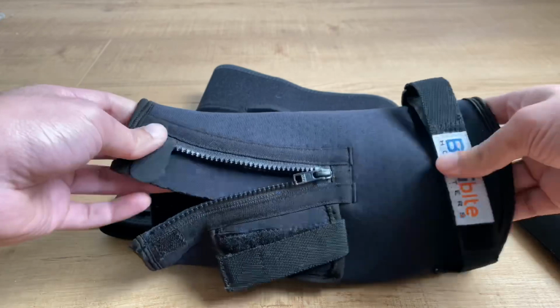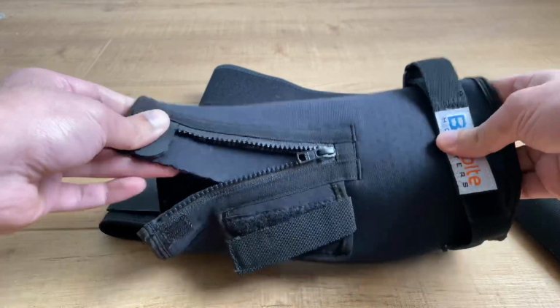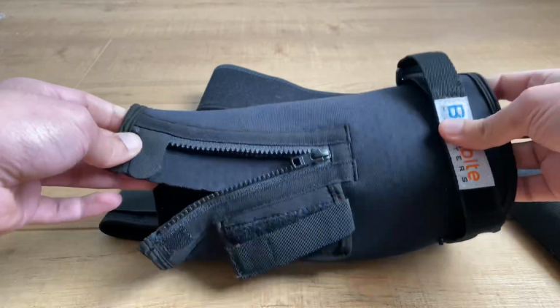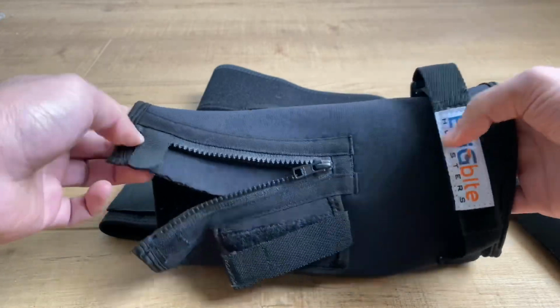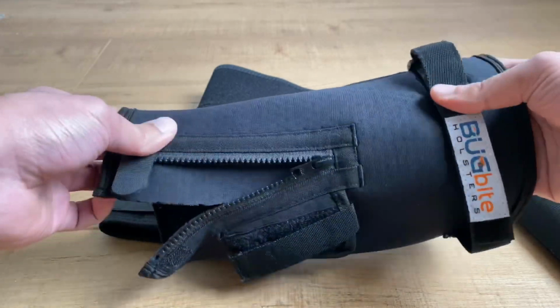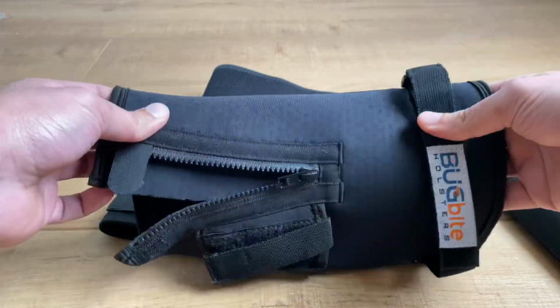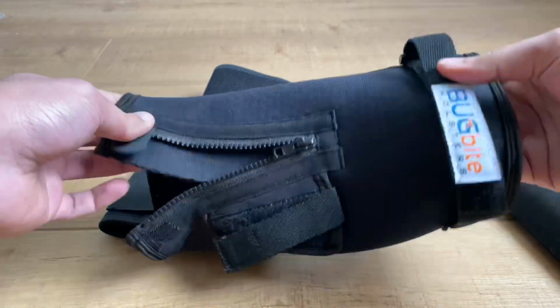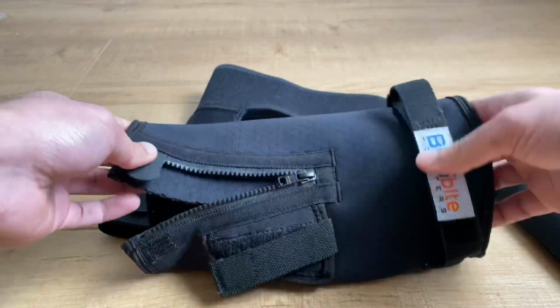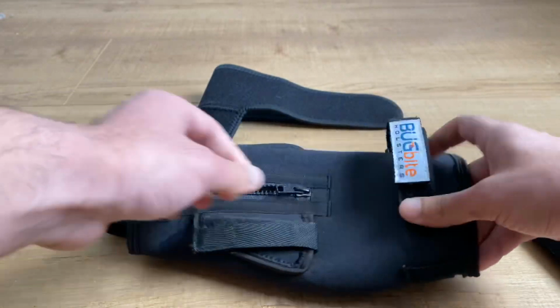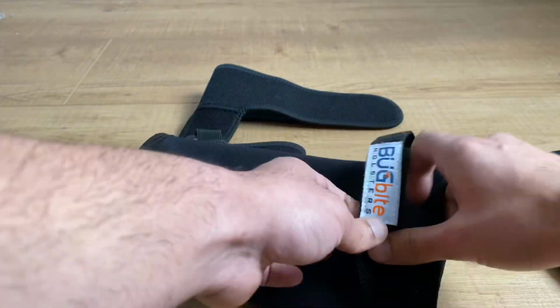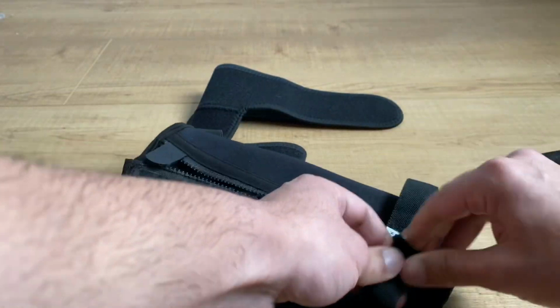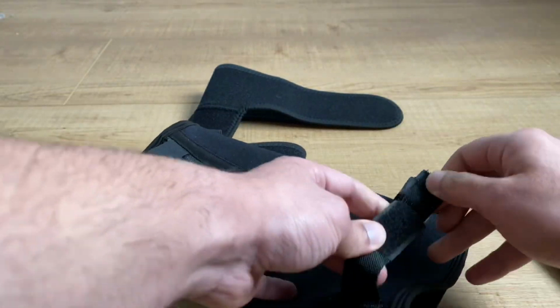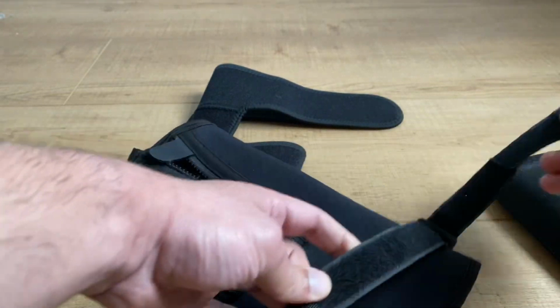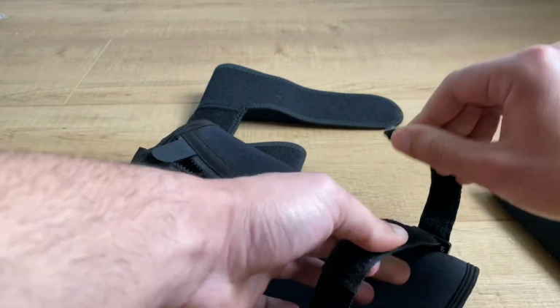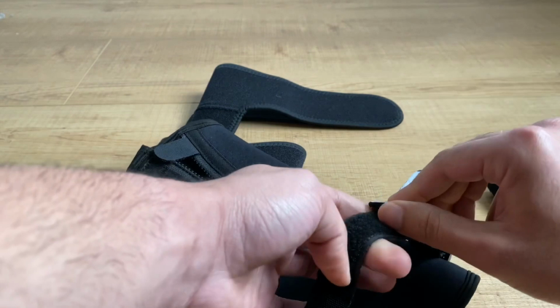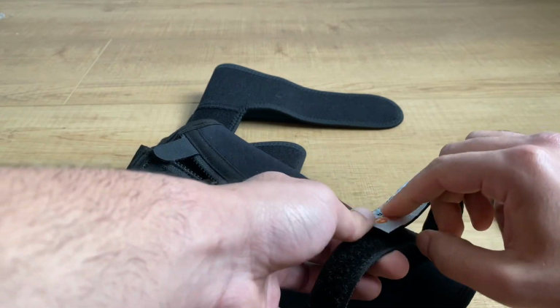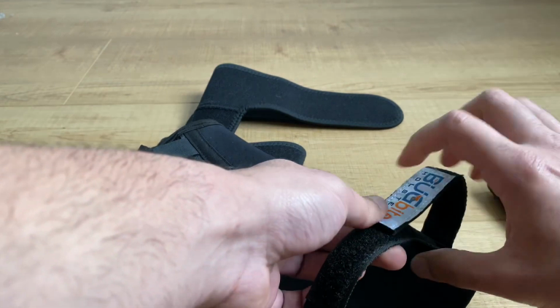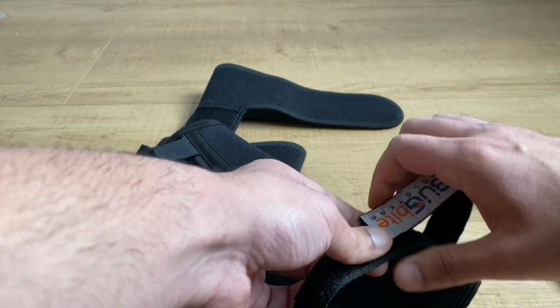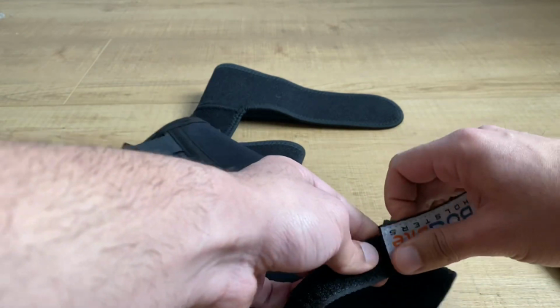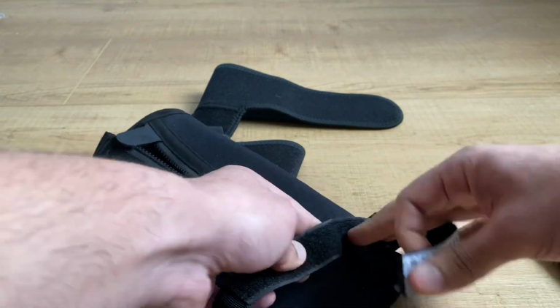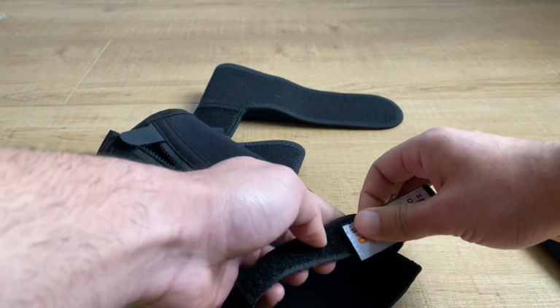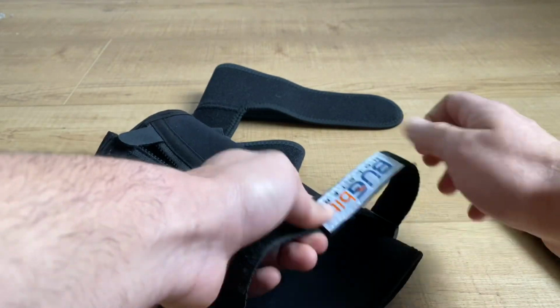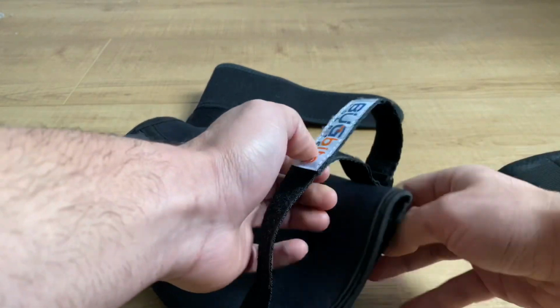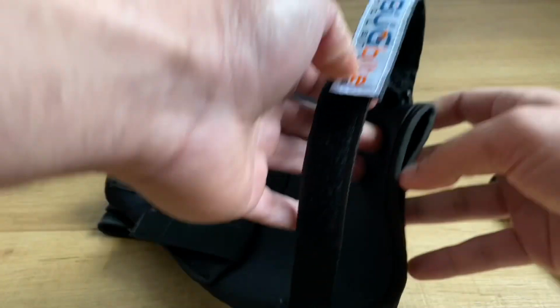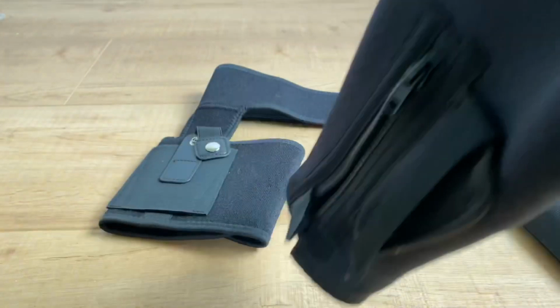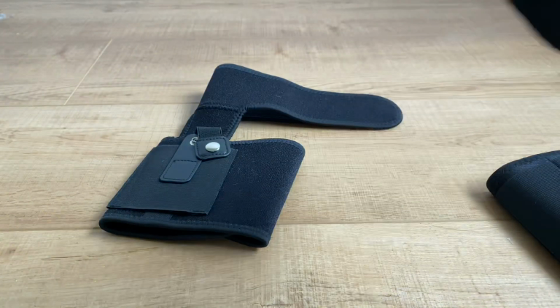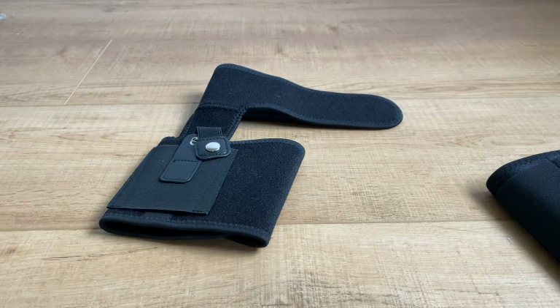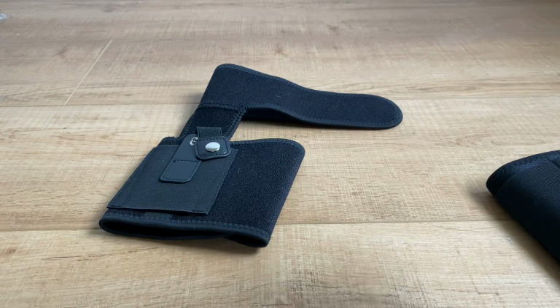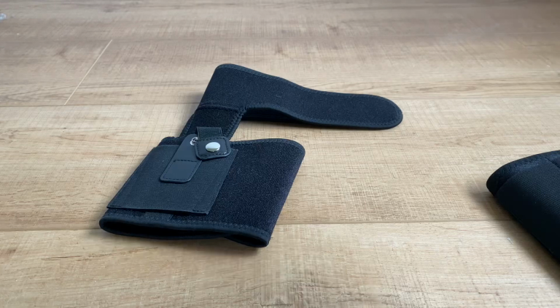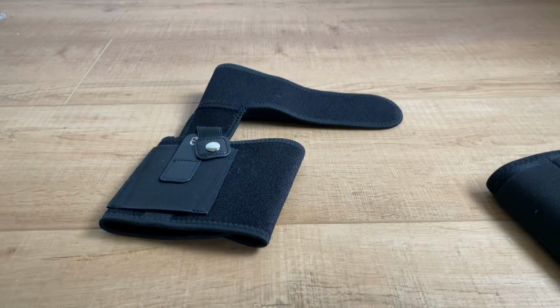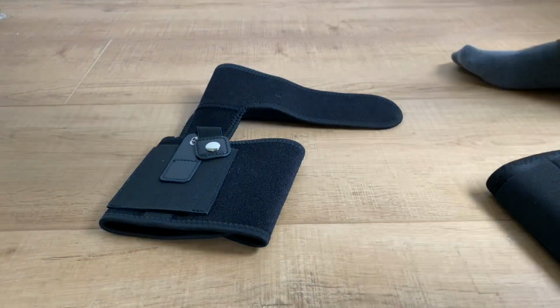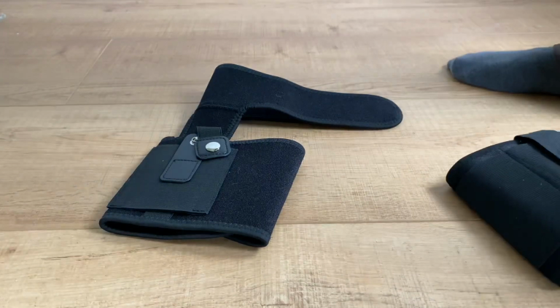I have about a 14.5 inch calf — I'm supposed to be a medium but I bought the large, and even with the large it fits pretty snugly. Let me show you how it secures on.